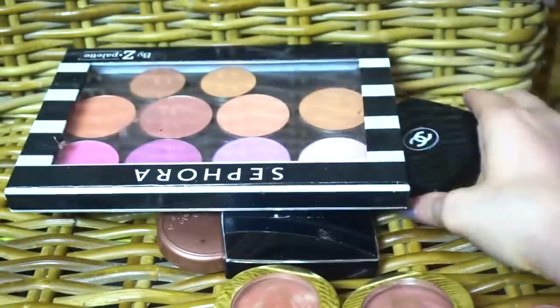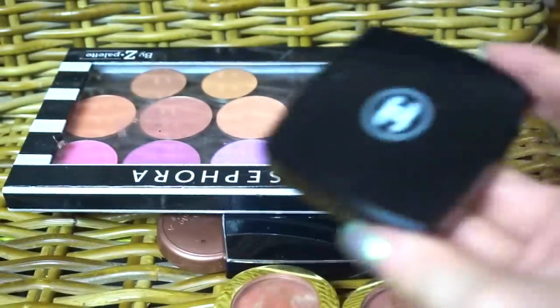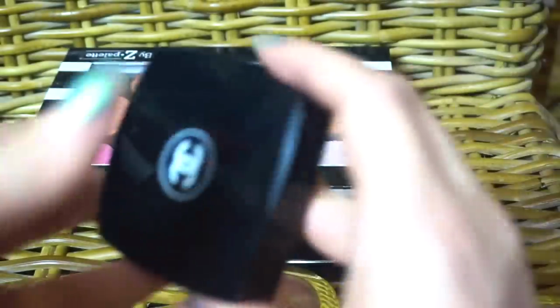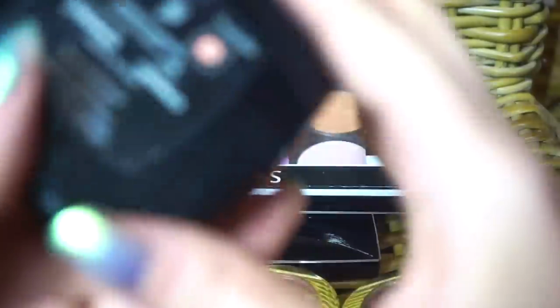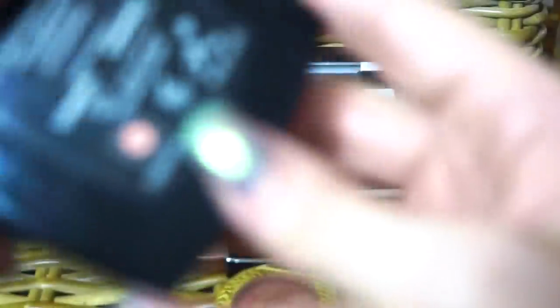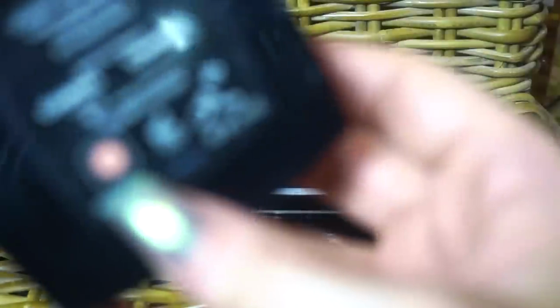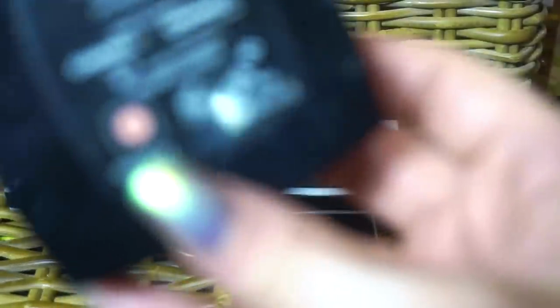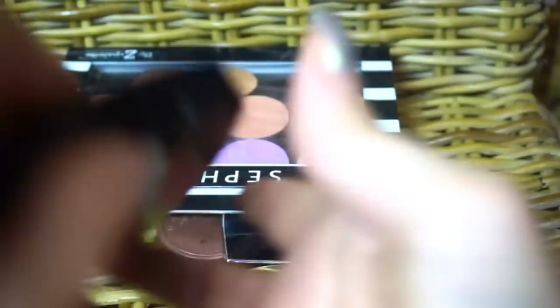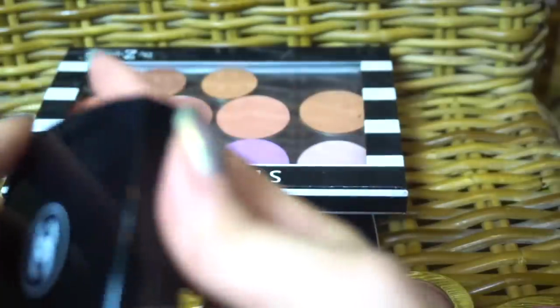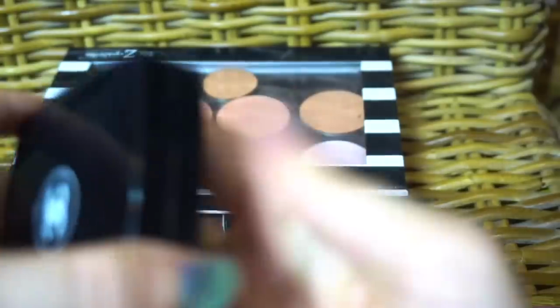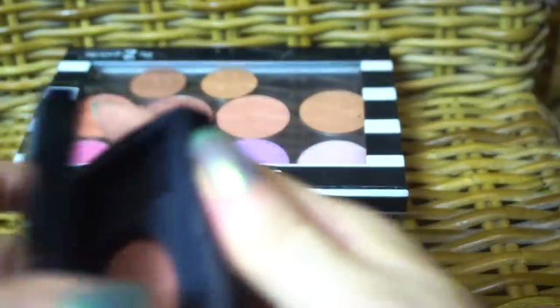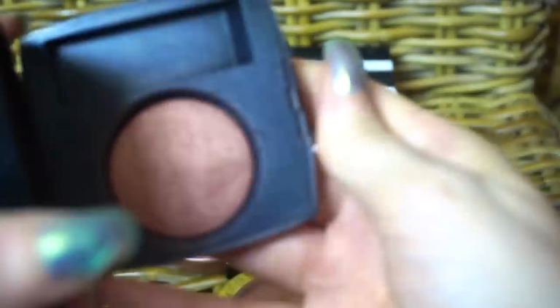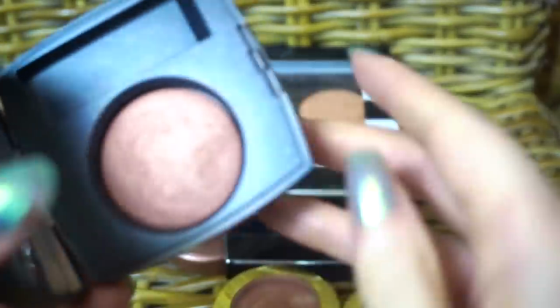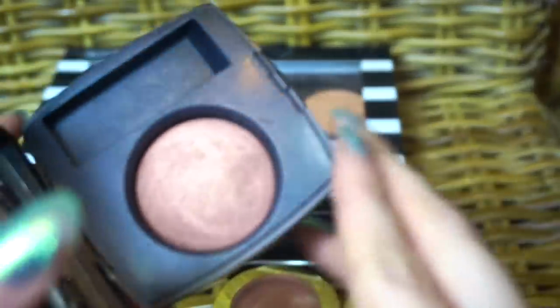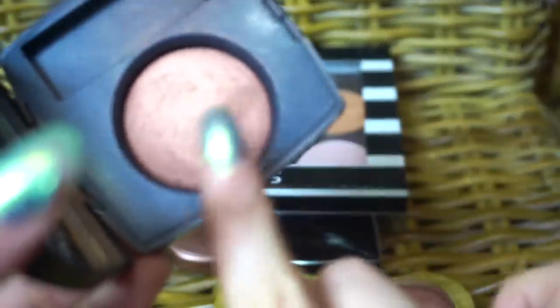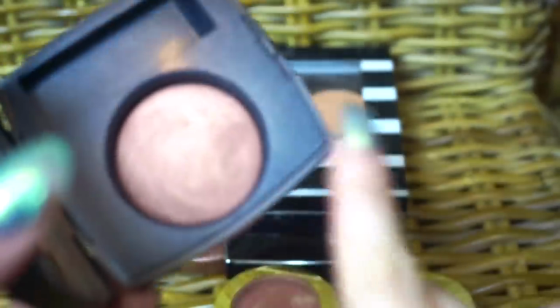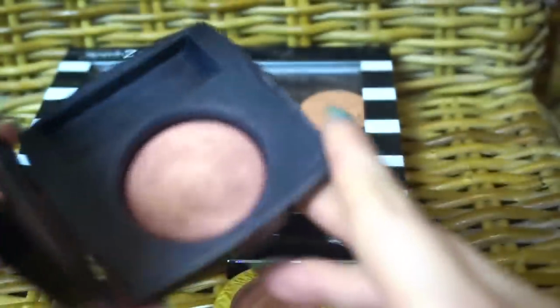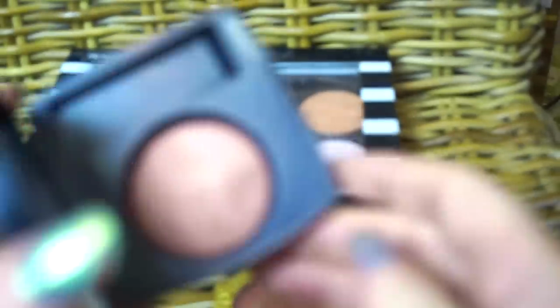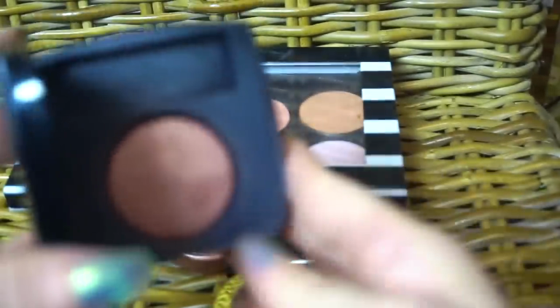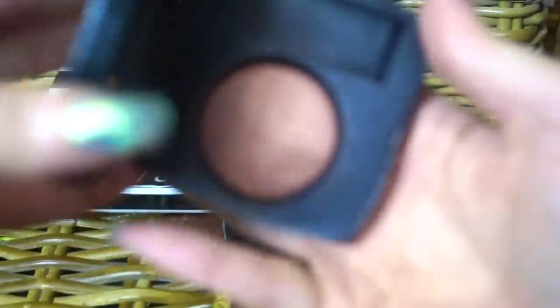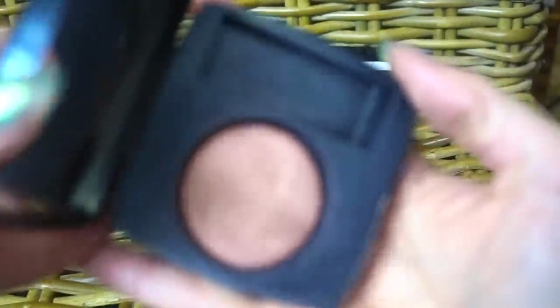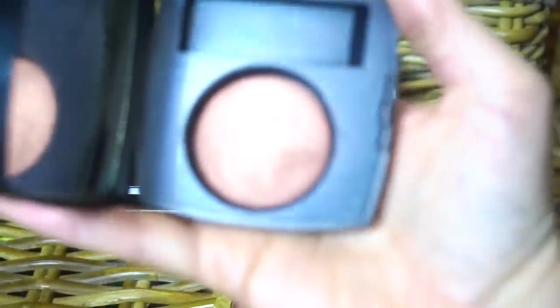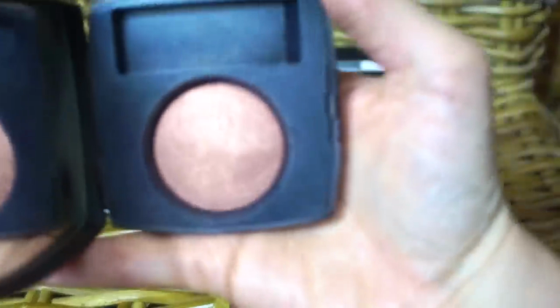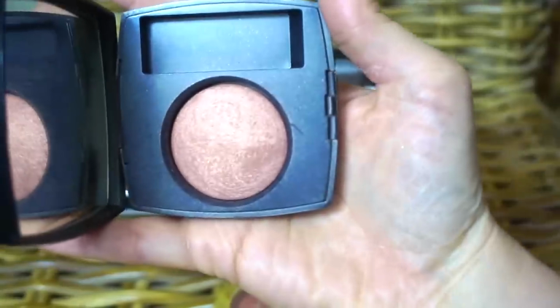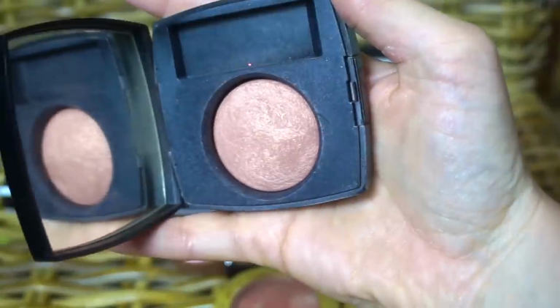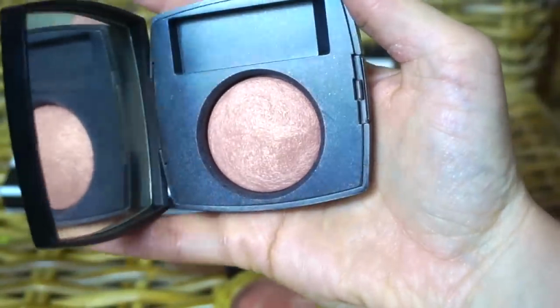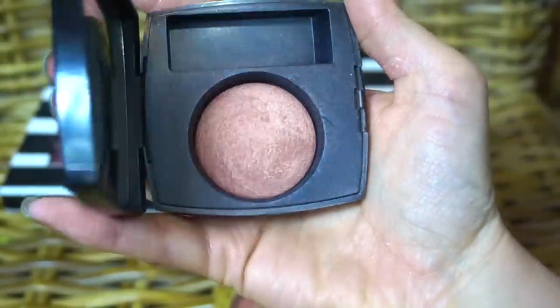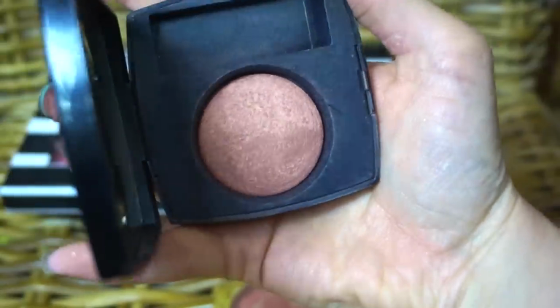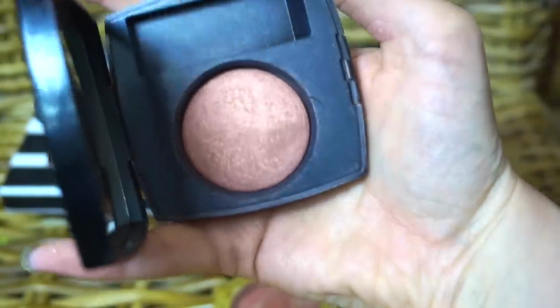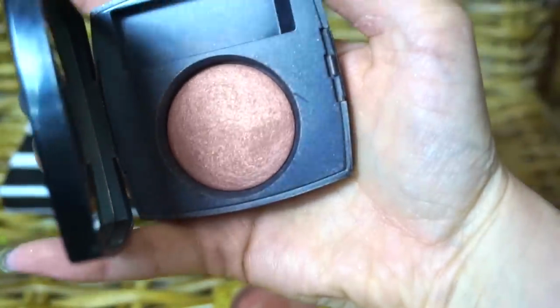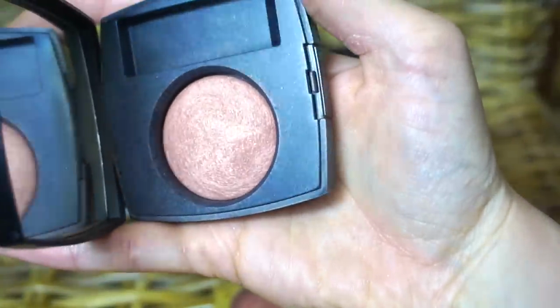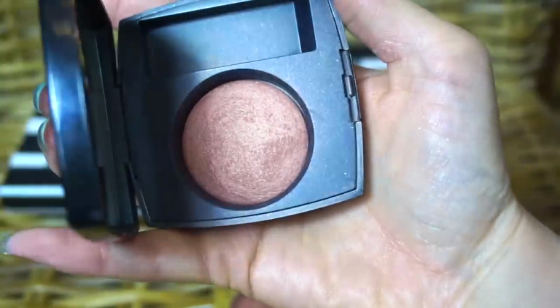This Chanel blush is a keeper for sure. This is Elegance — it's very similar to Warm Soul and I love this blush quite, quite a bit. I use this often as well, because it's just such a beautiful, natural kind of blush shade for me.